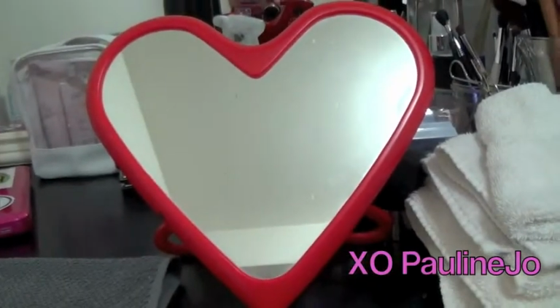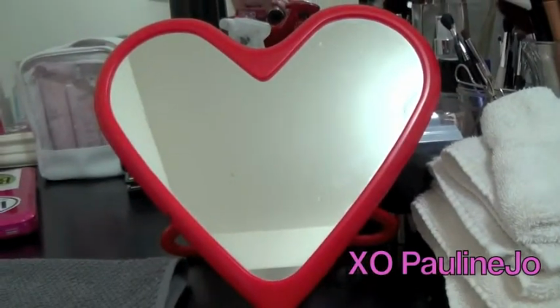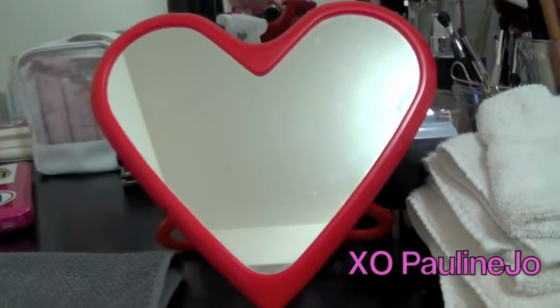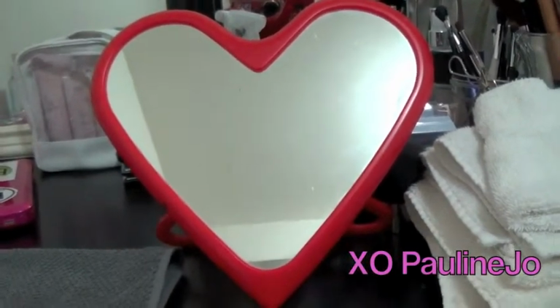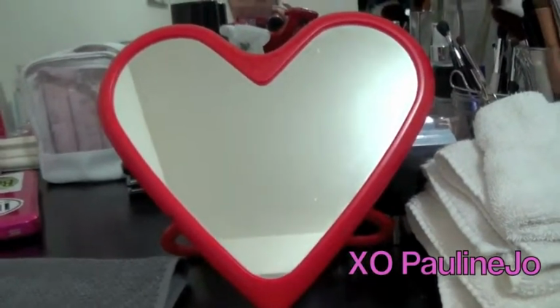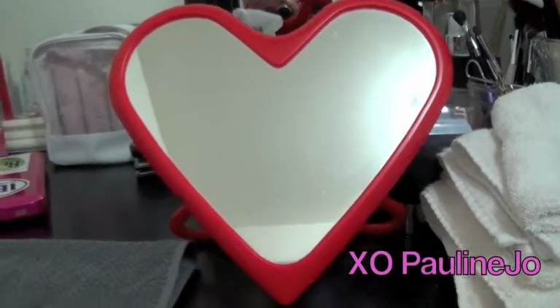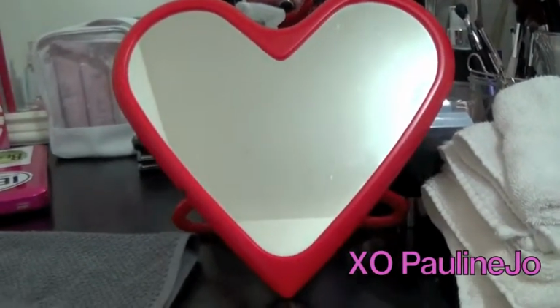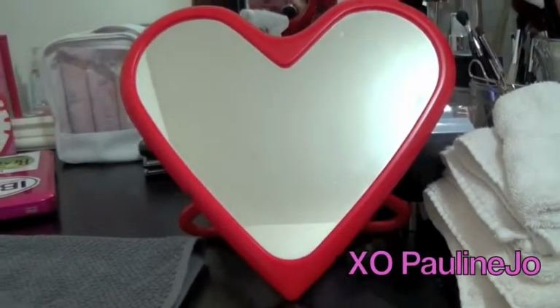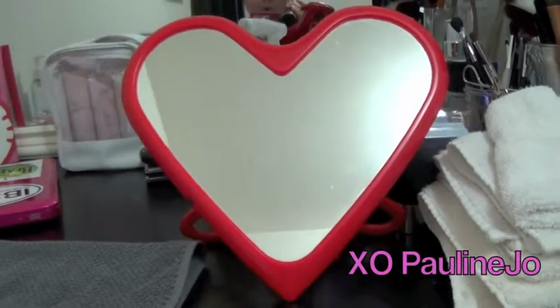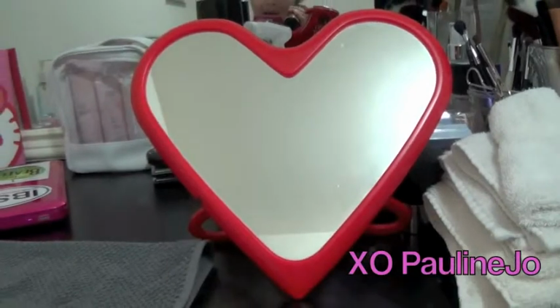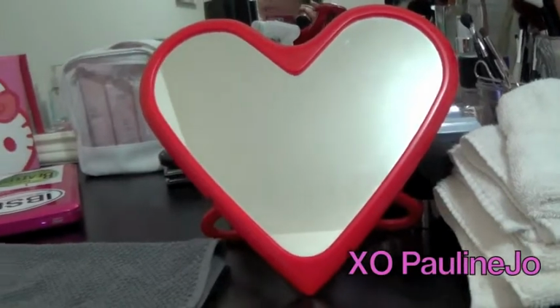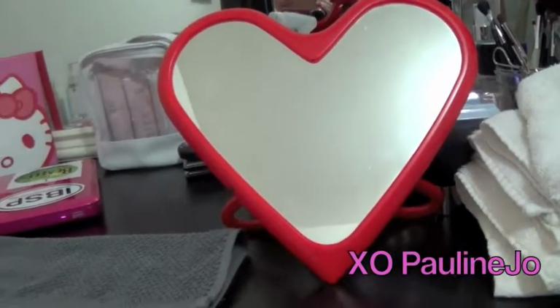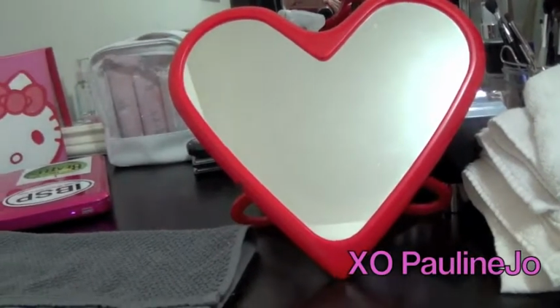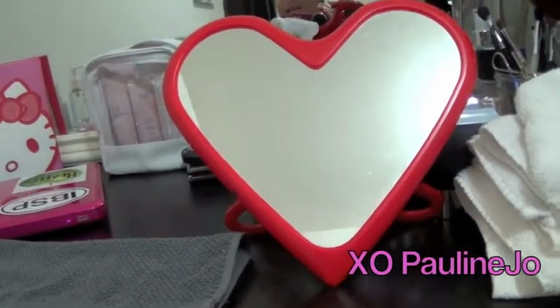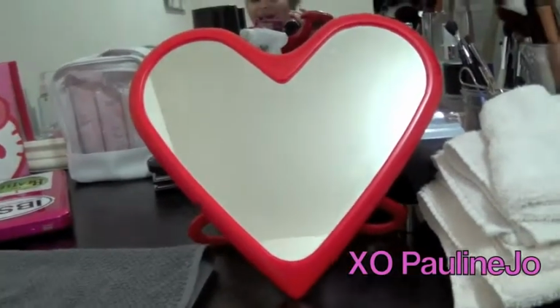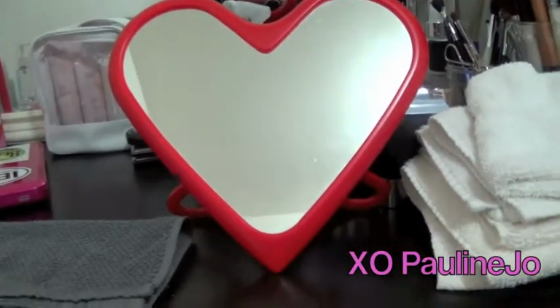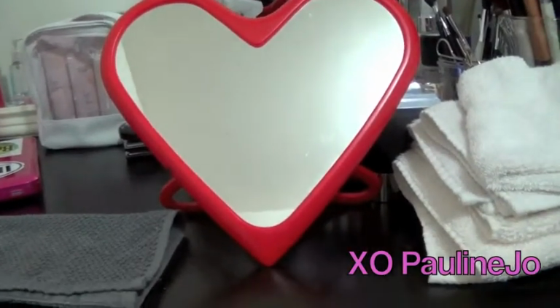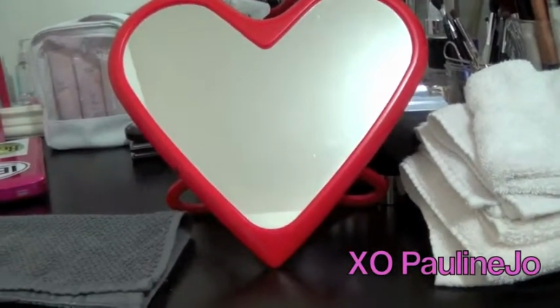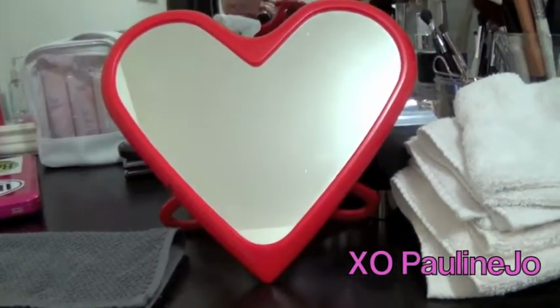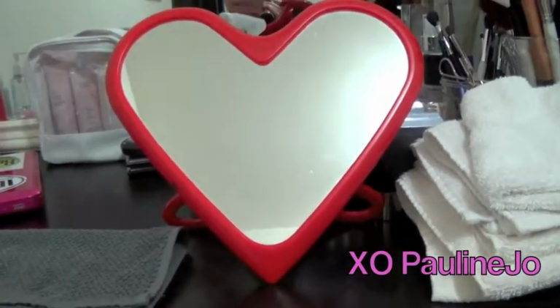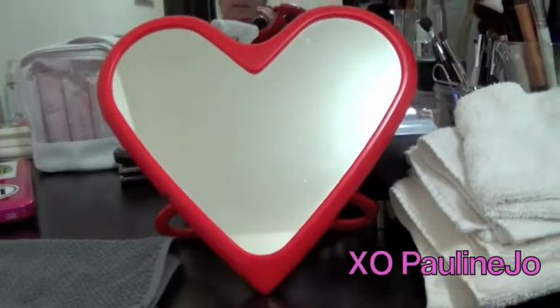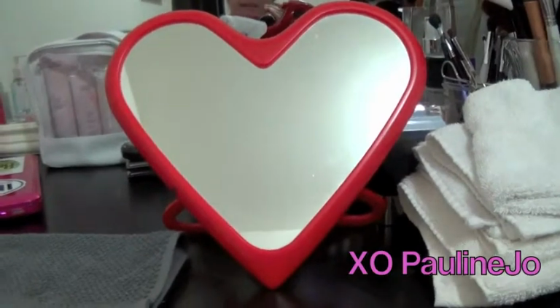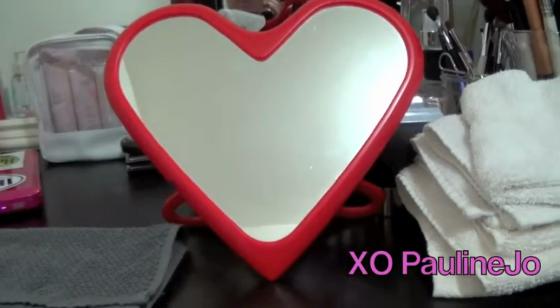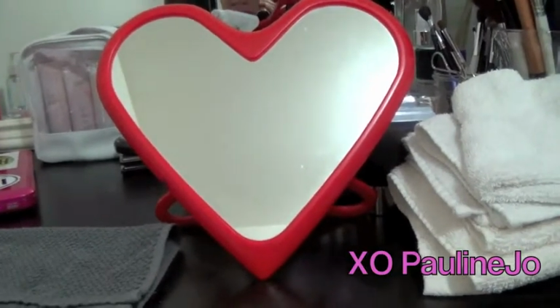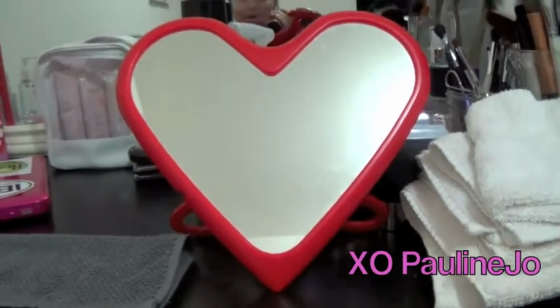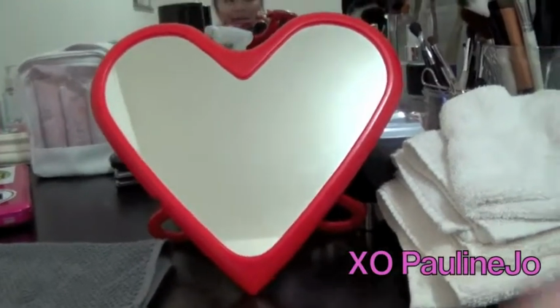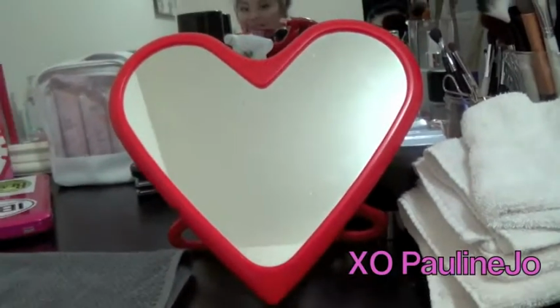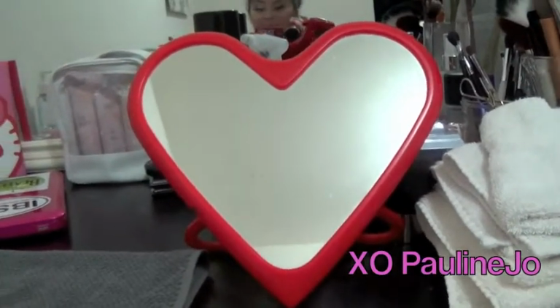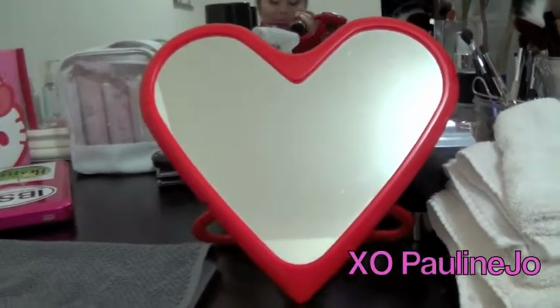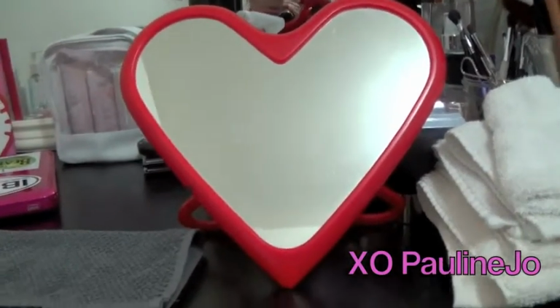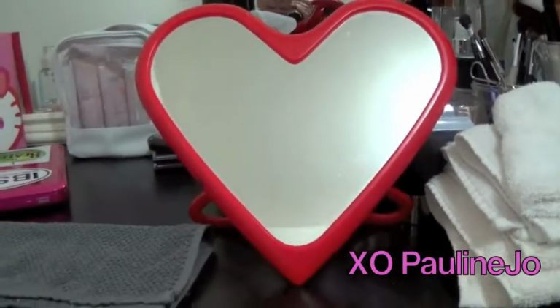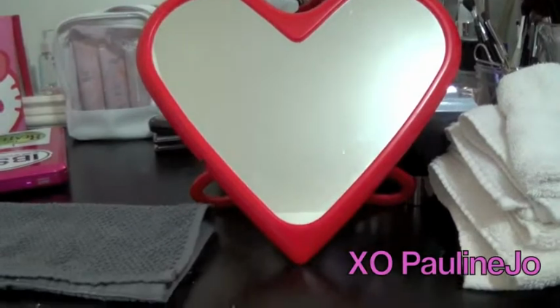As you guys can tell, it's a heart shape — I just thought it was so cute, so I had to get it. It was like five bucks. IKEA has a lot of cute stuff that can help you spice up any part of your room that you're trying to decorate, so I would definitely recommend going there.